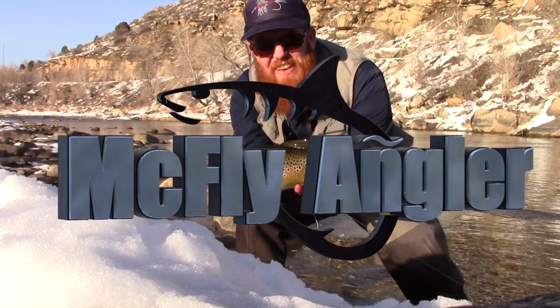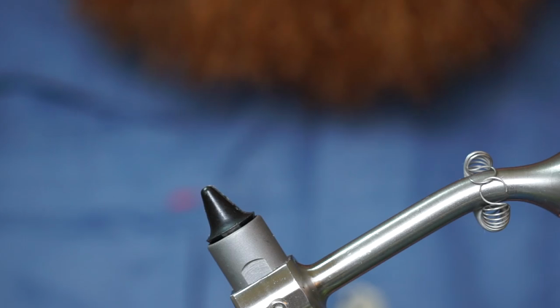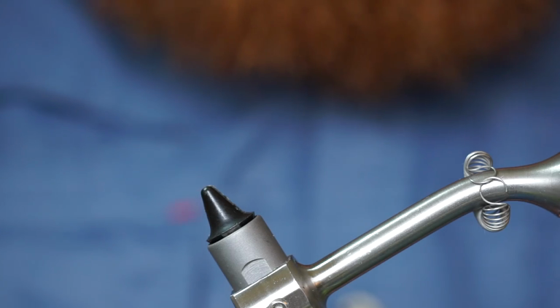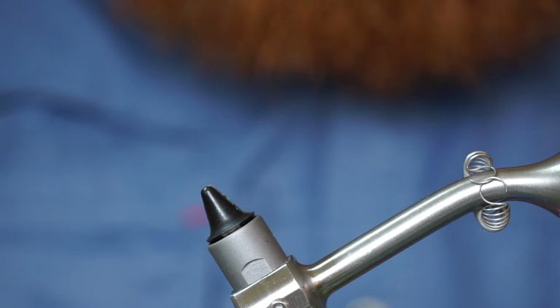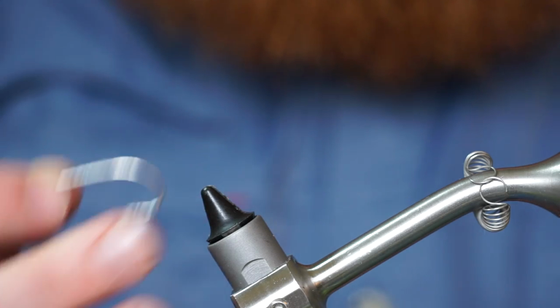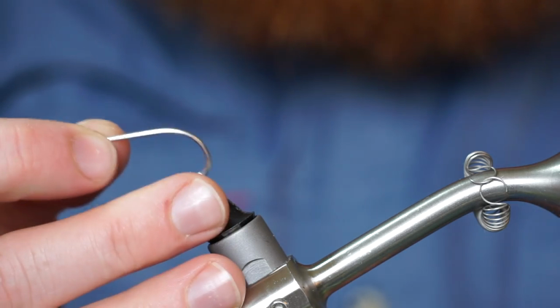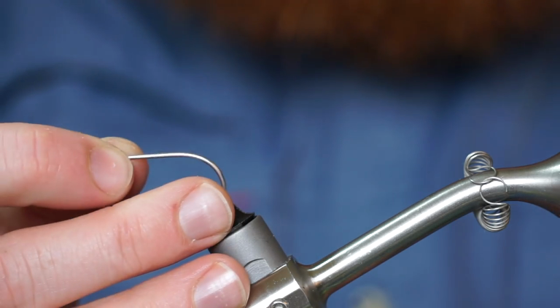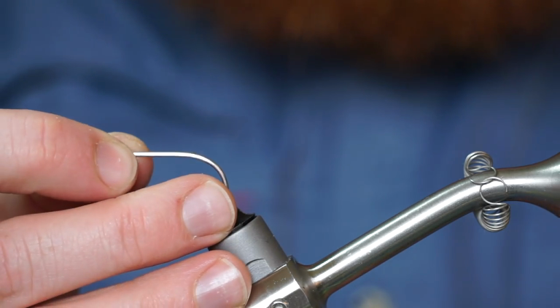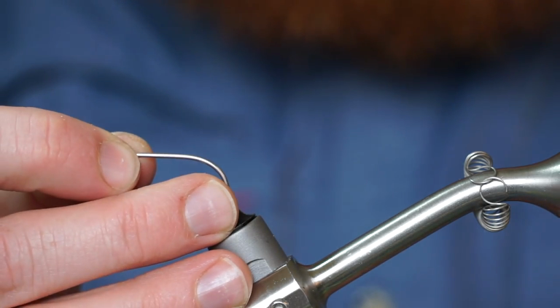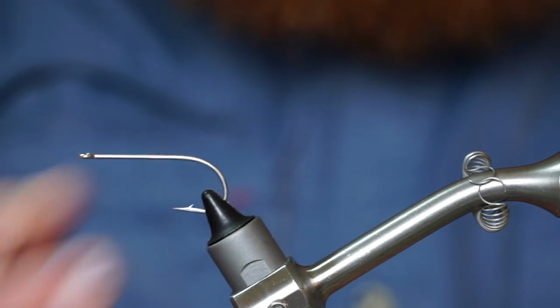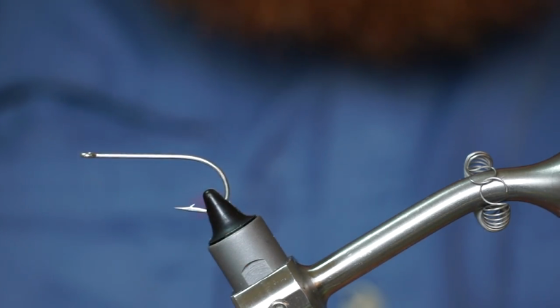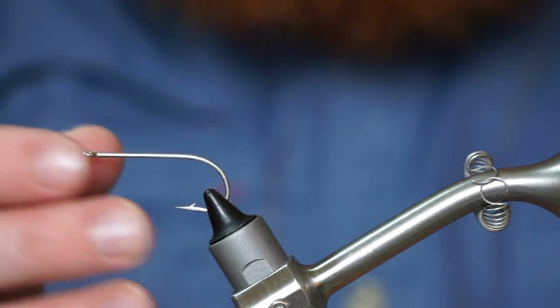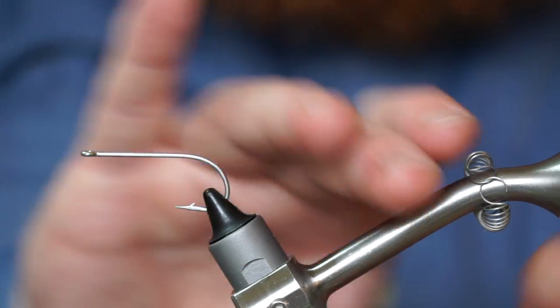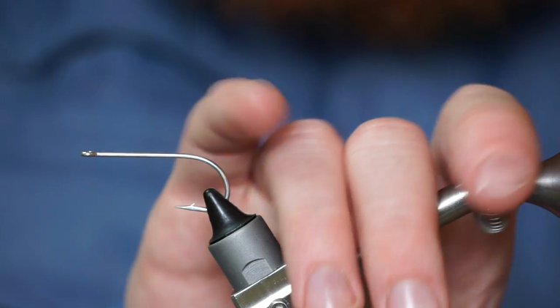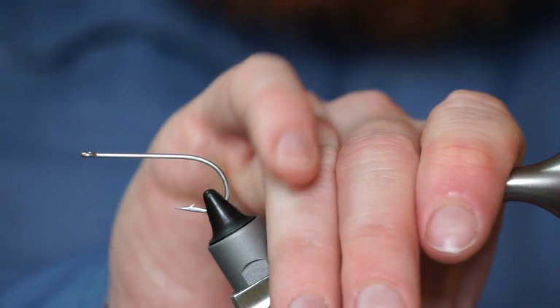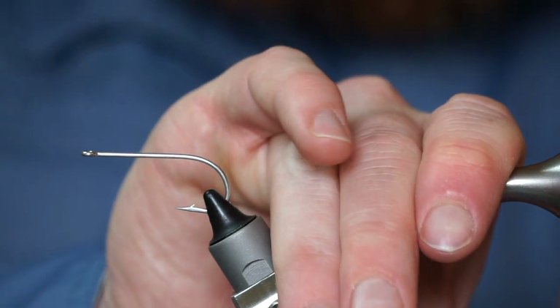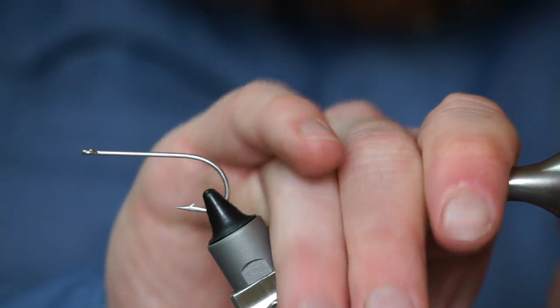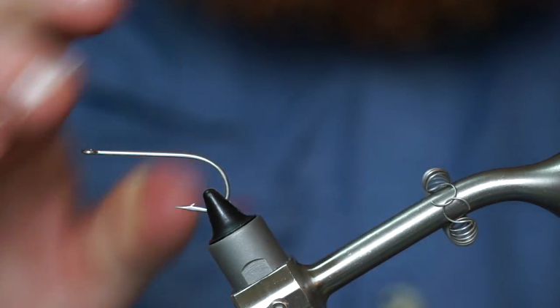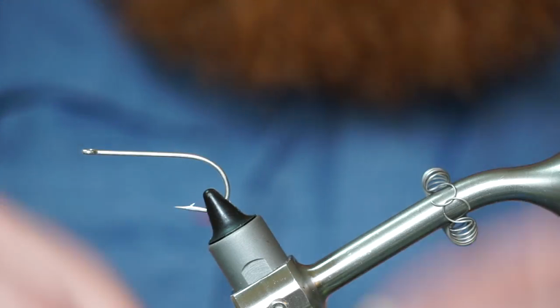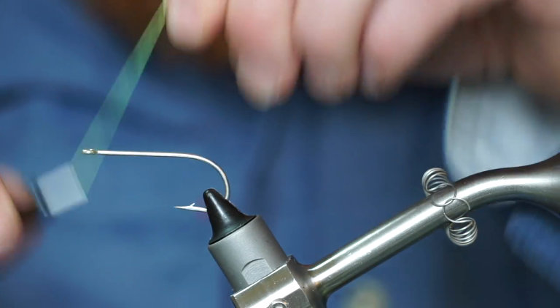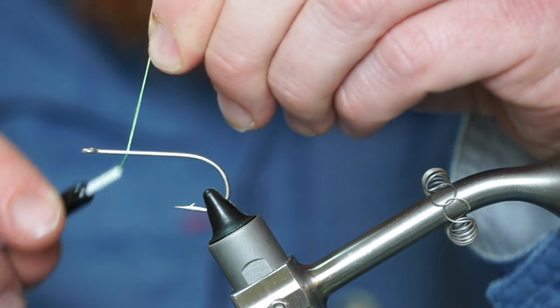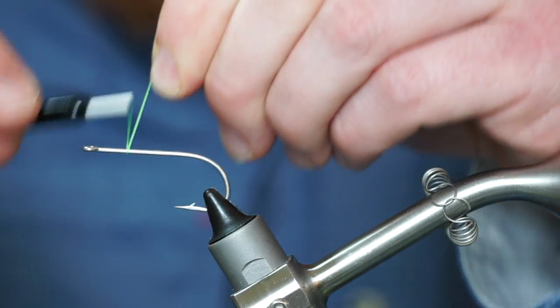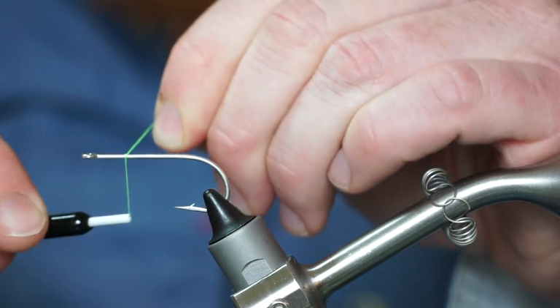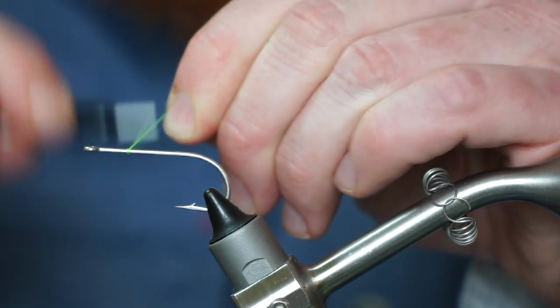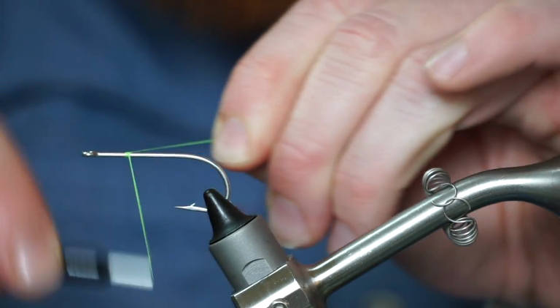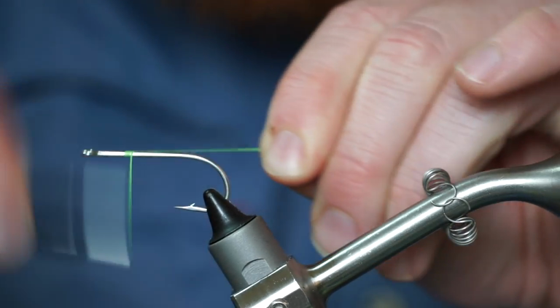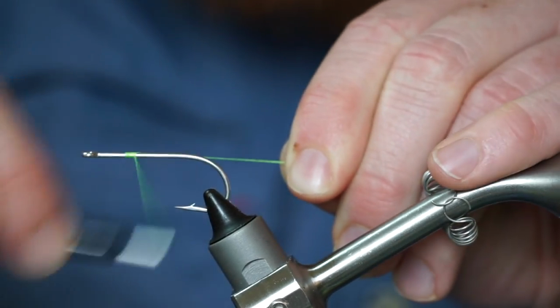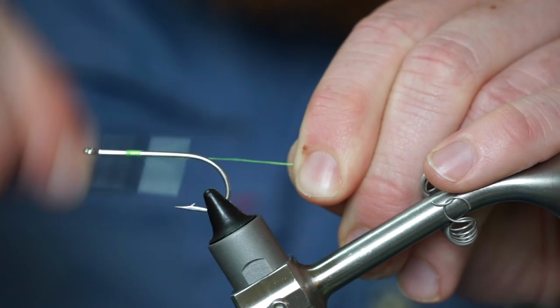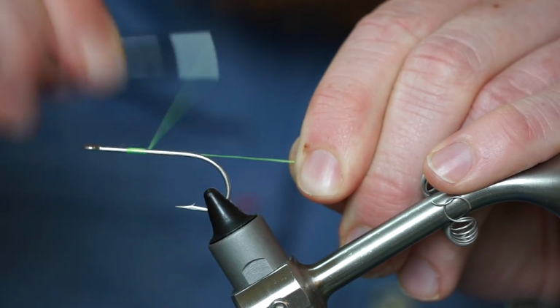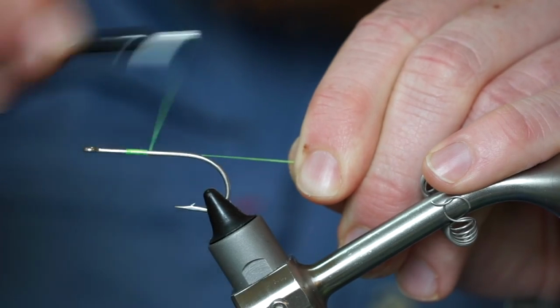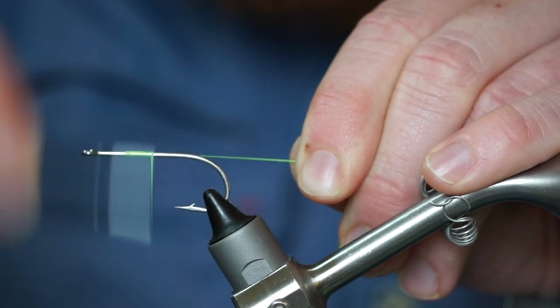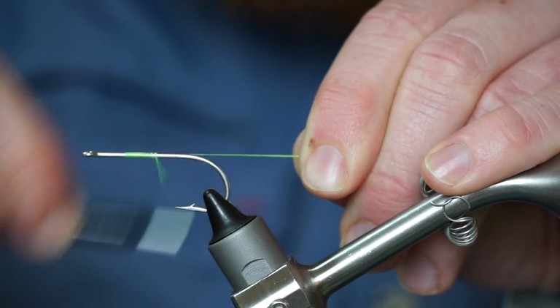The hook I am using today is a Gamakatsu SS-15 in size 1-aught, and the thread is Danville's 210 flat waxed in chartreuse.